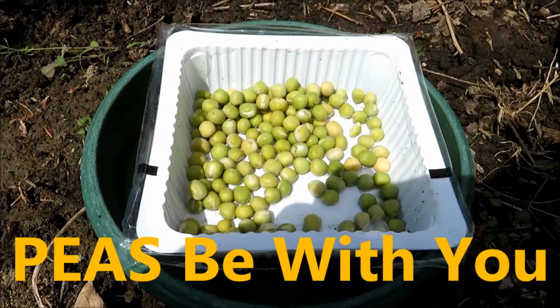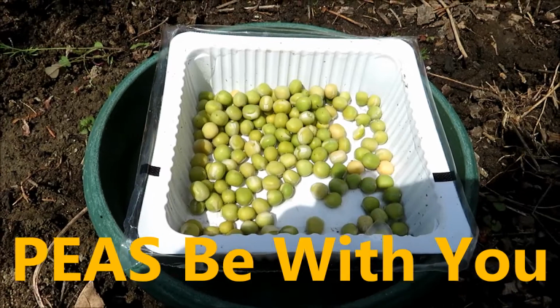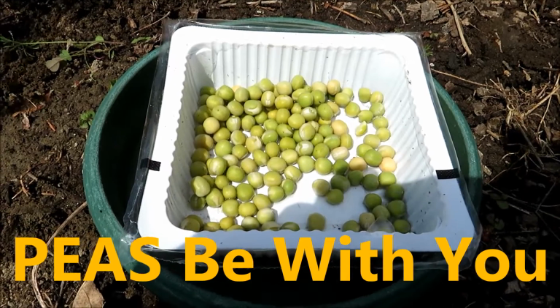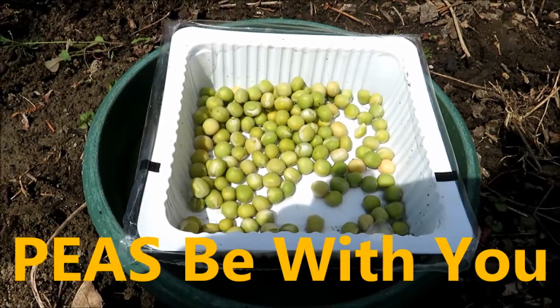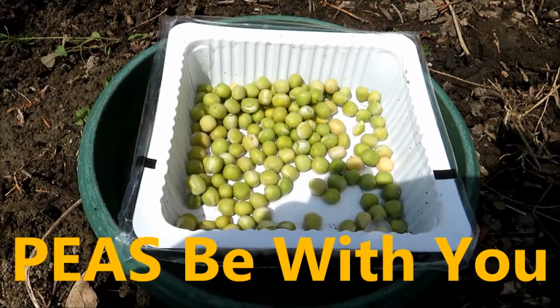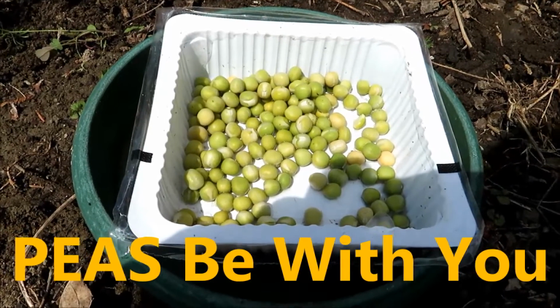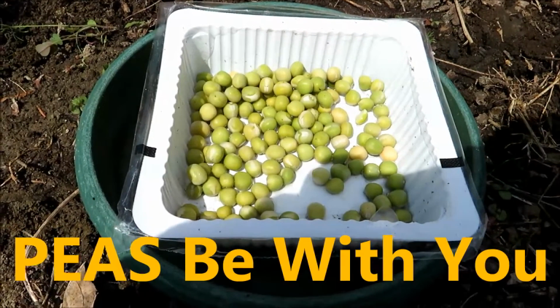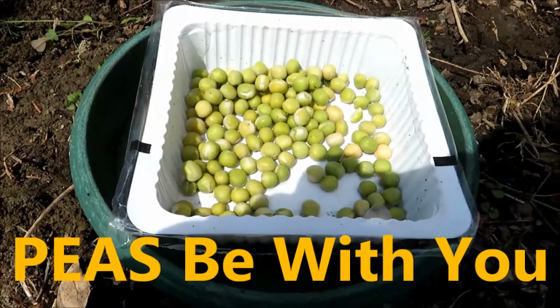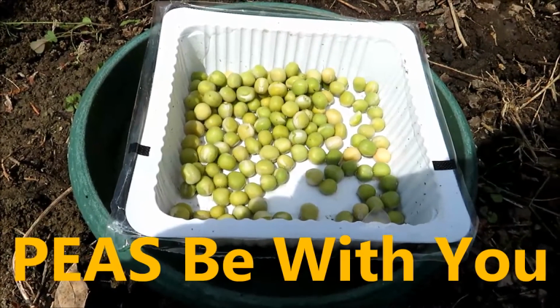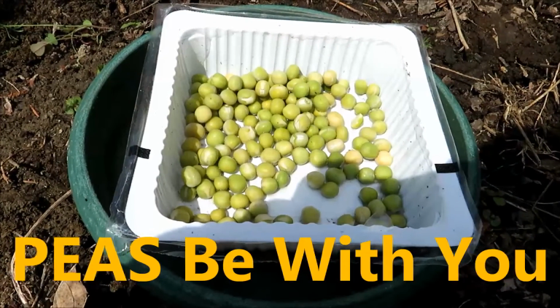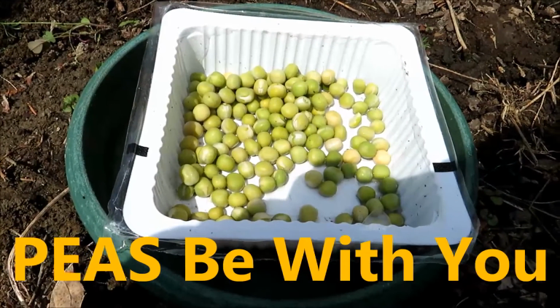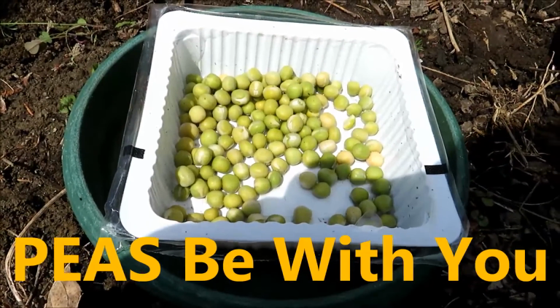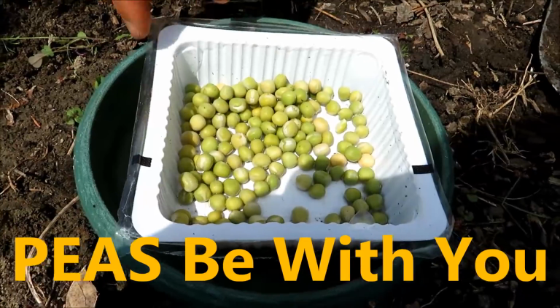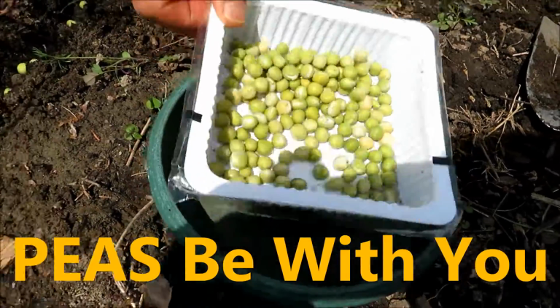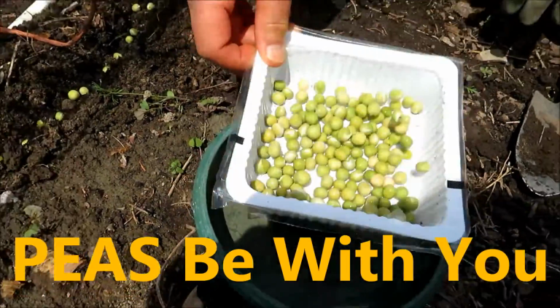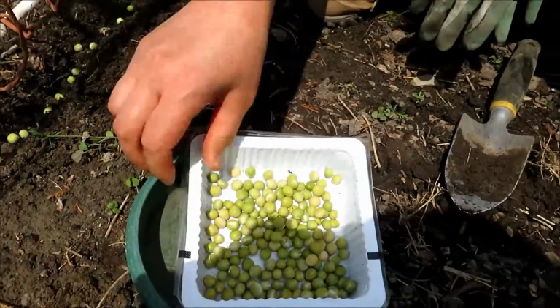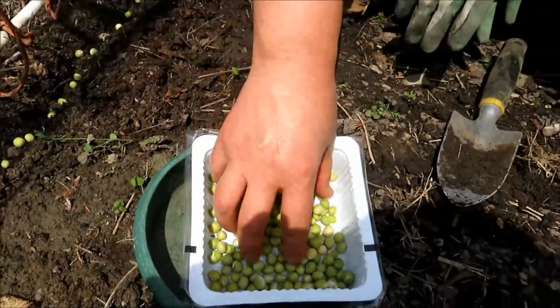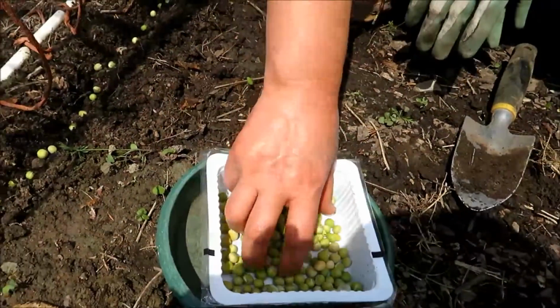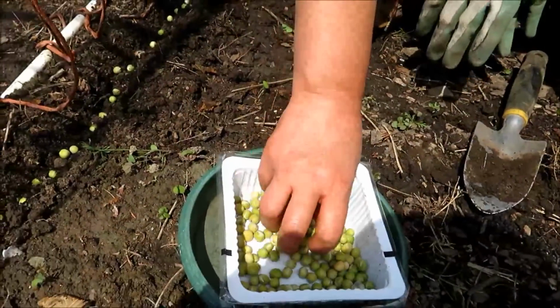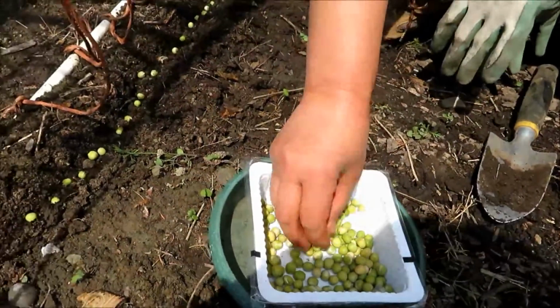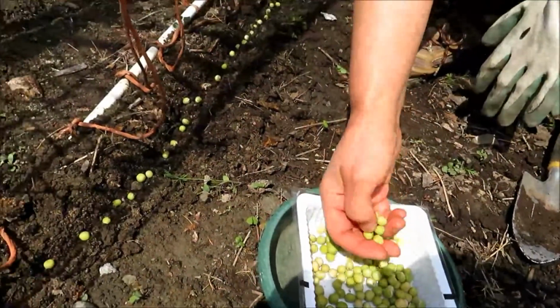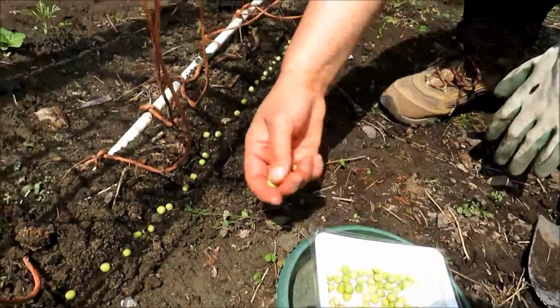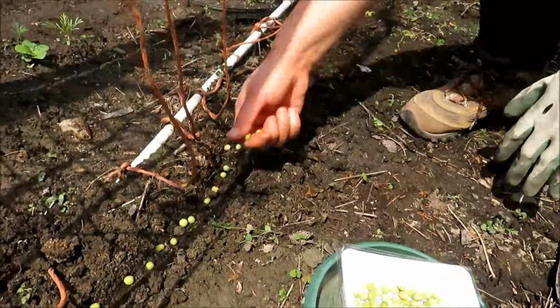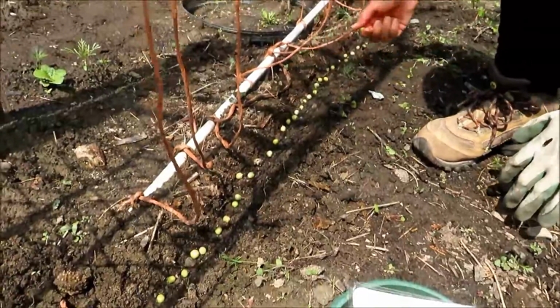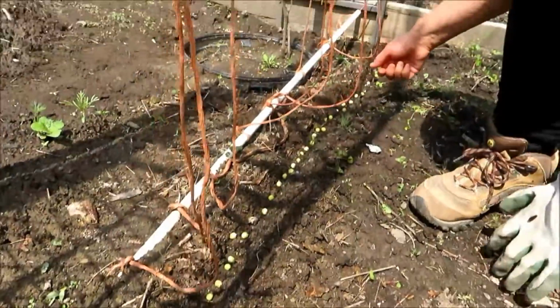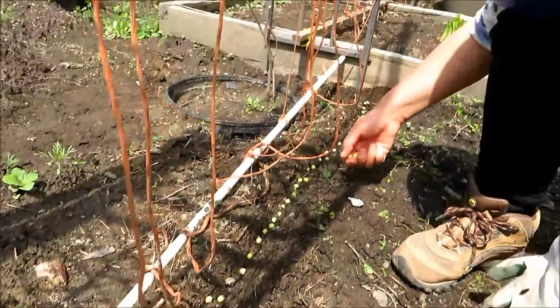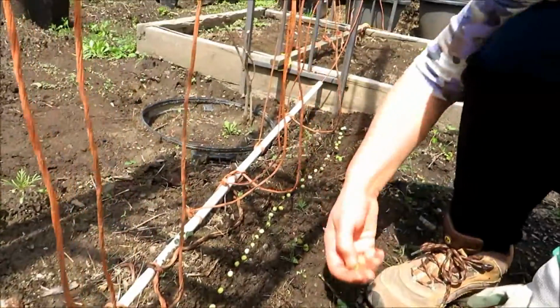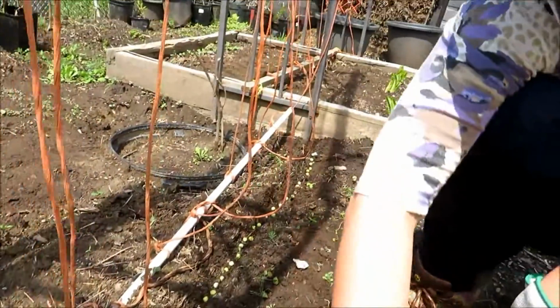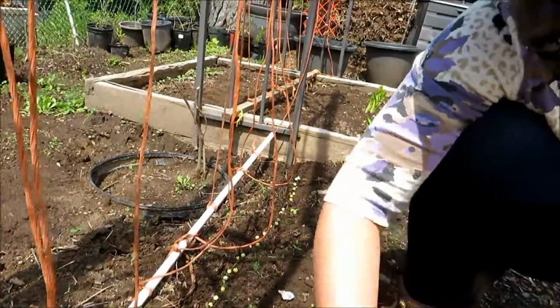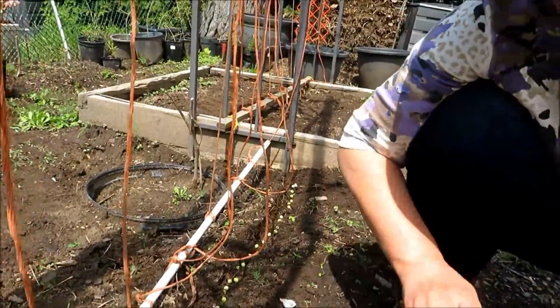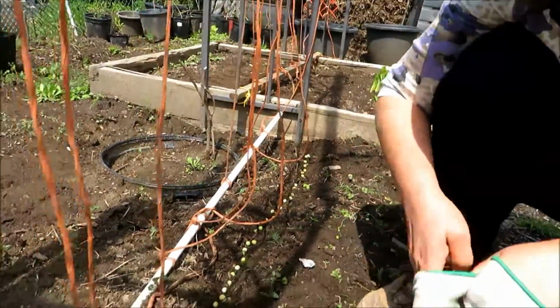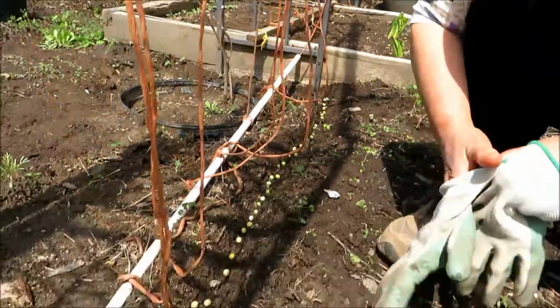The gardener is saying, peas be with you. These were soaked overnight. These are just peas — you can buy them from the supermarket. And you just sow them in the ground and cover them.